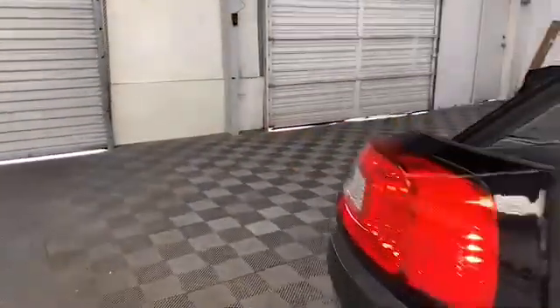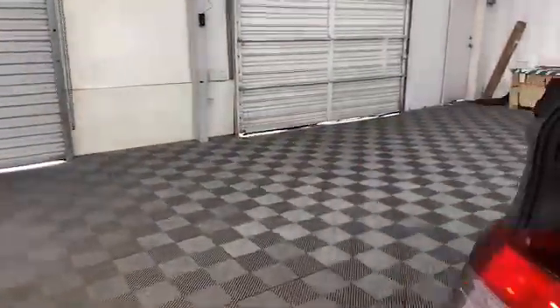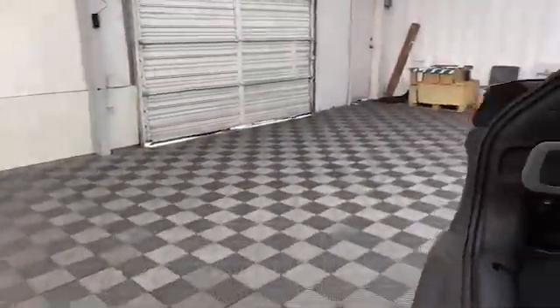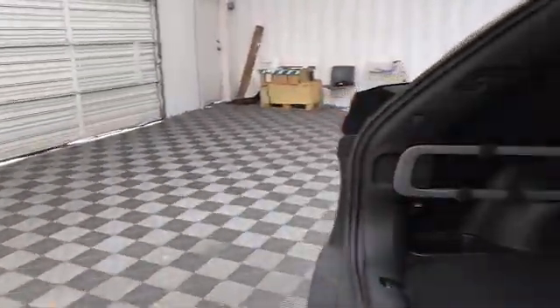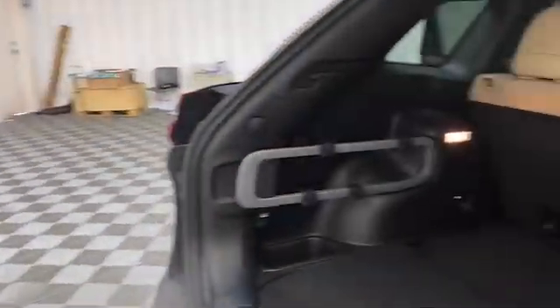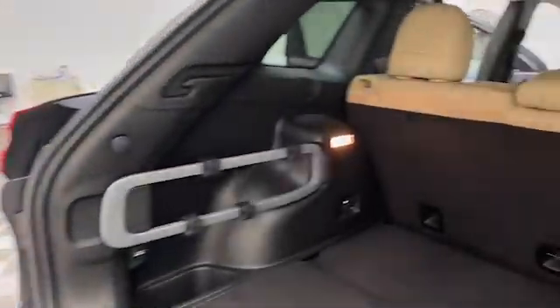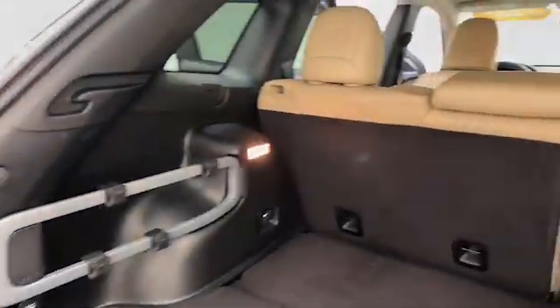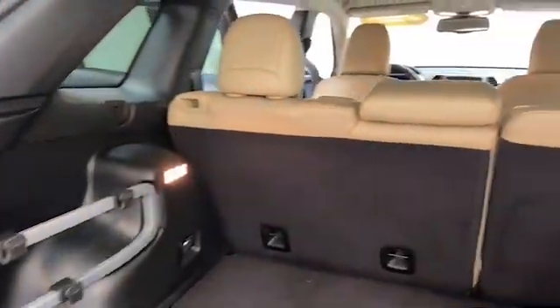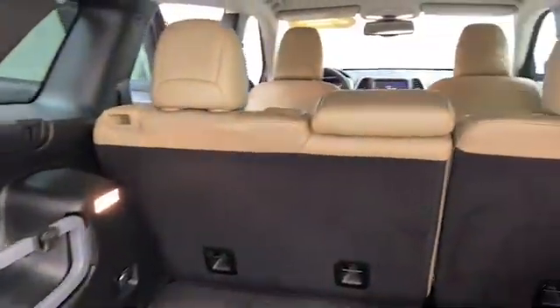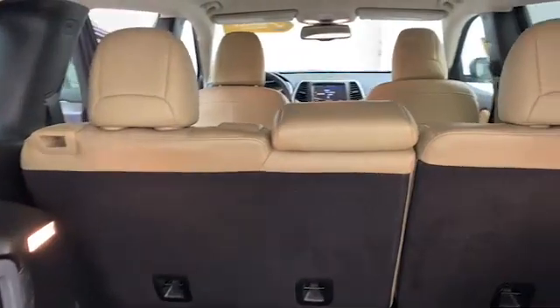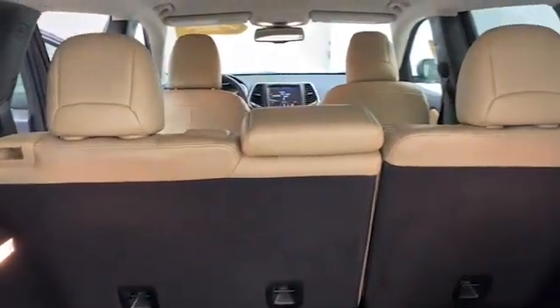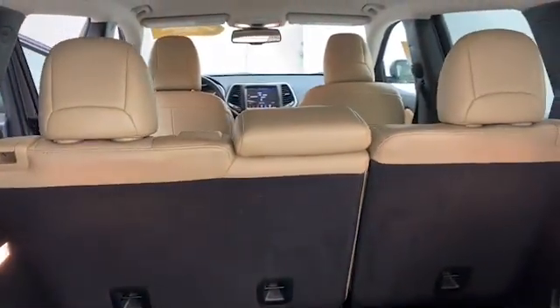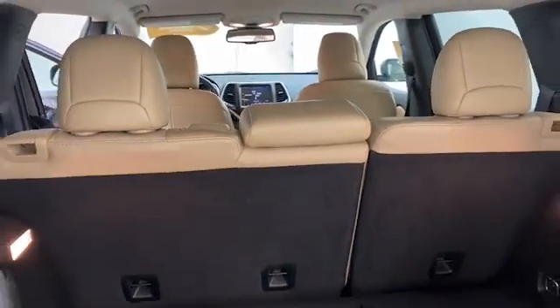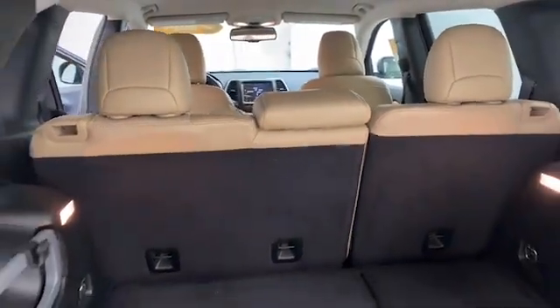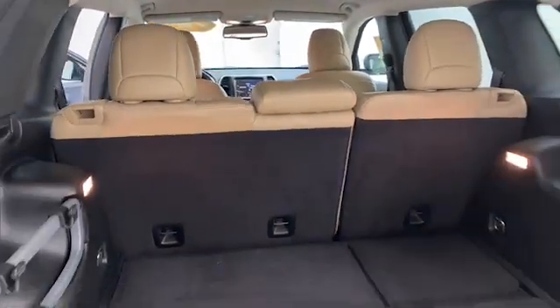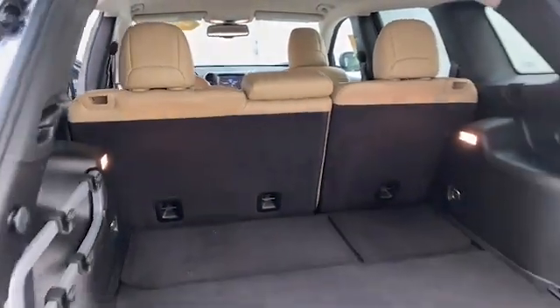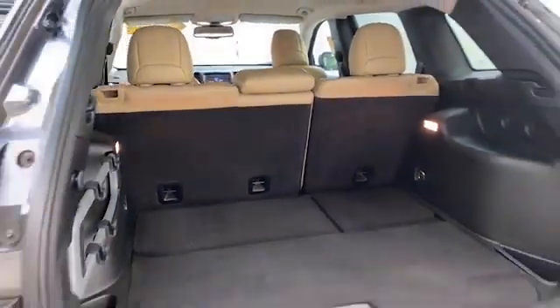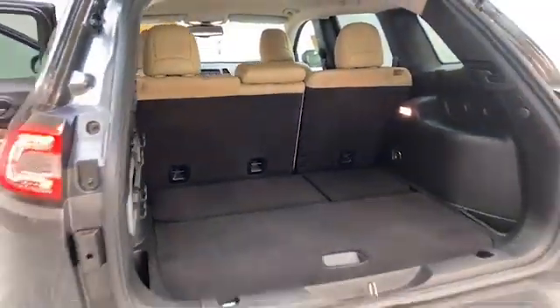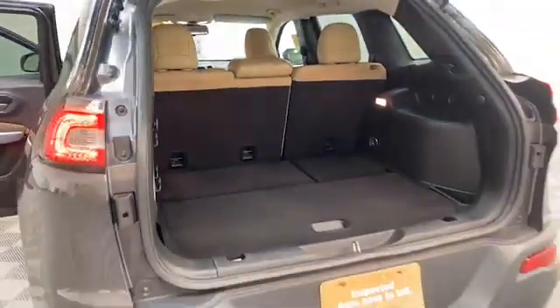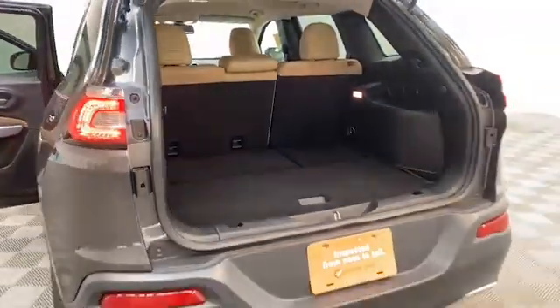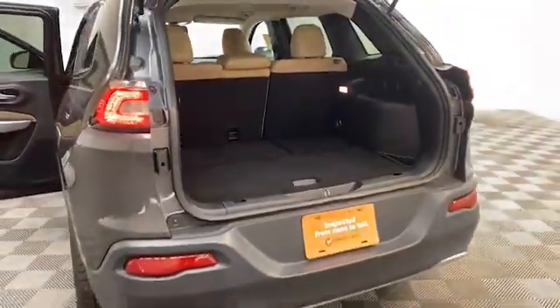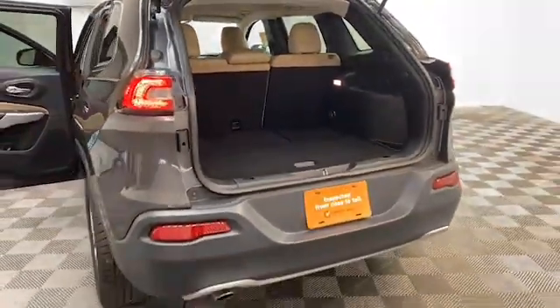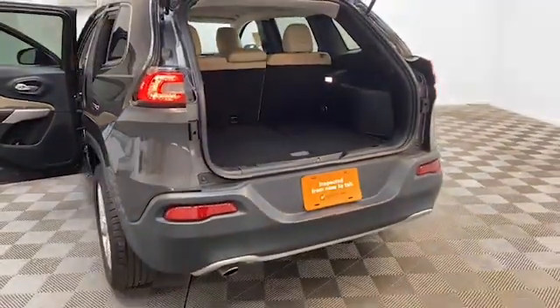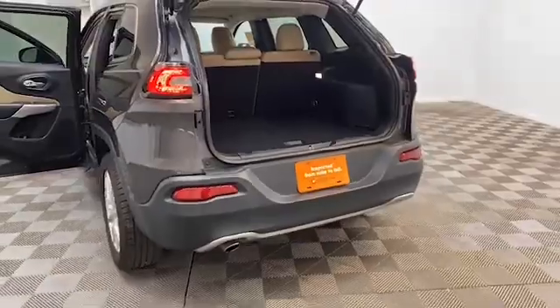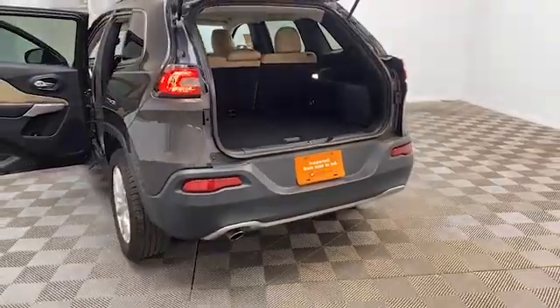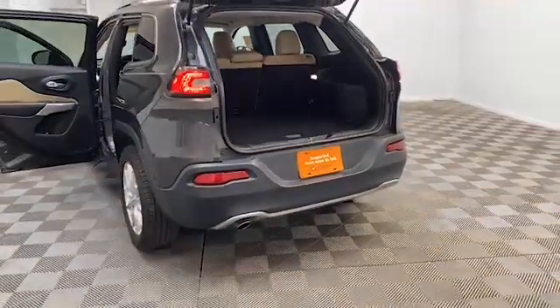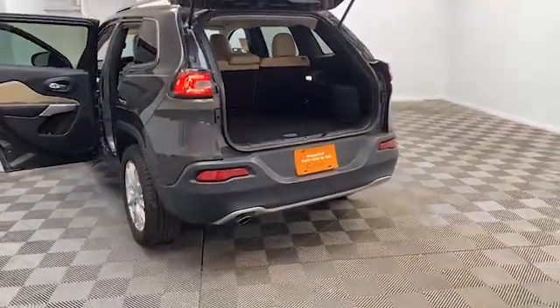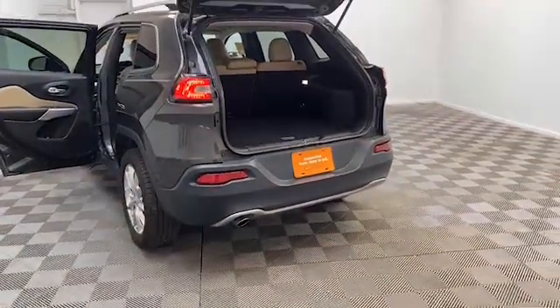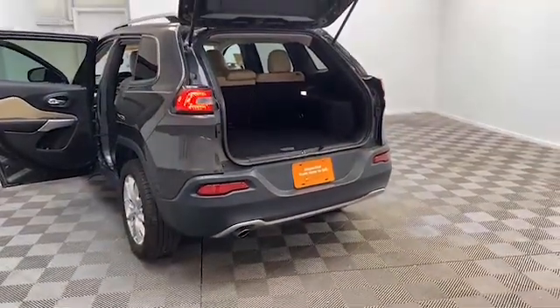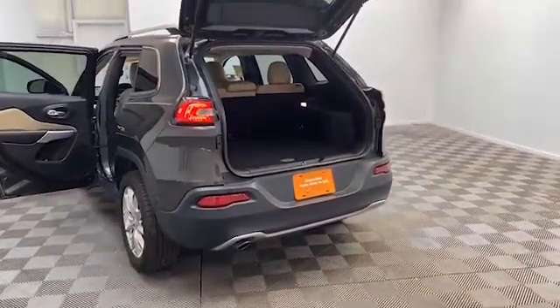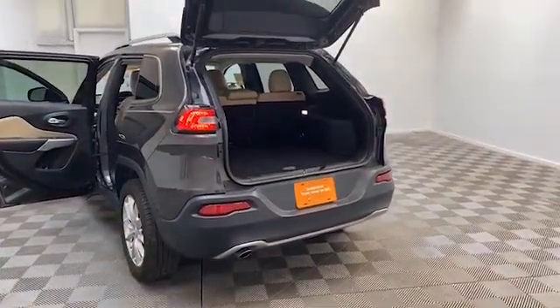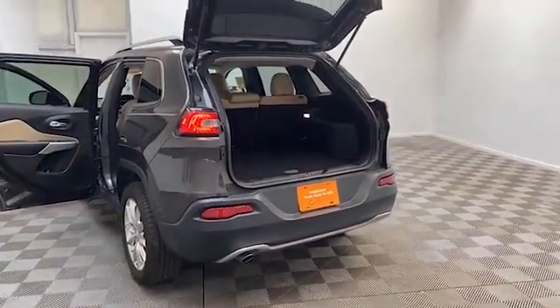On the exterior of this Cherokee you'll find heated and power door mirrors with turn signal indicators, high-intensity discharge headlights, and rear backup camera.